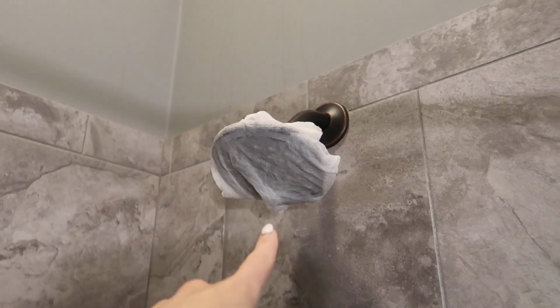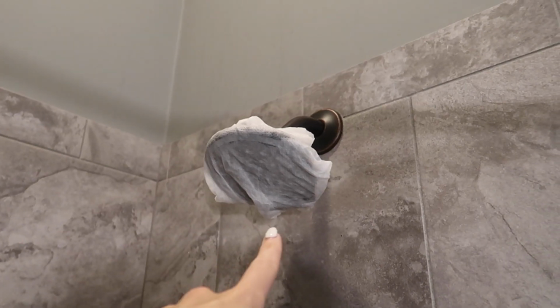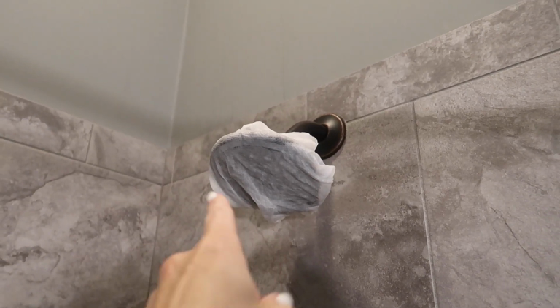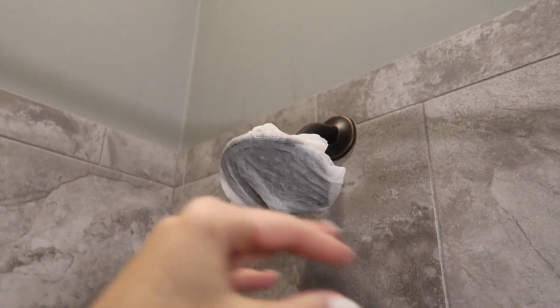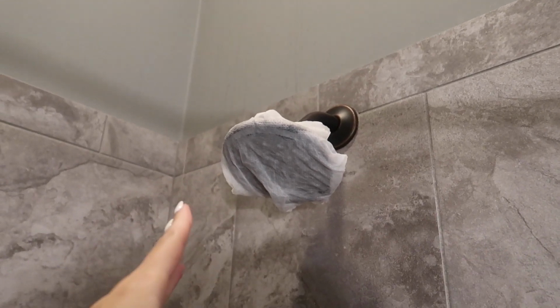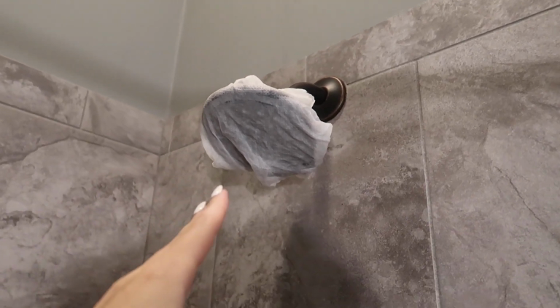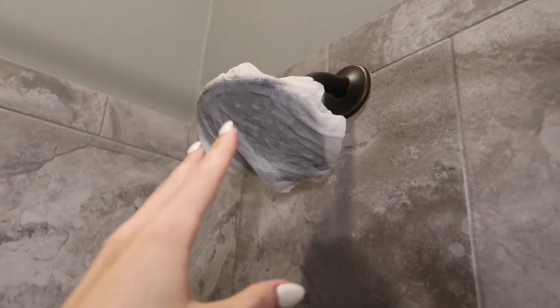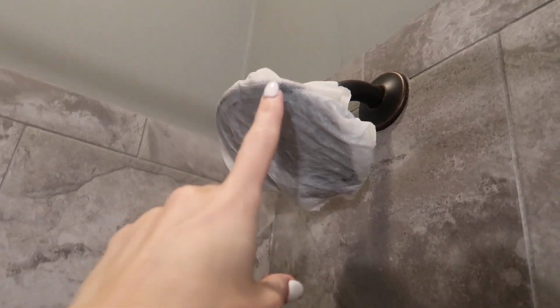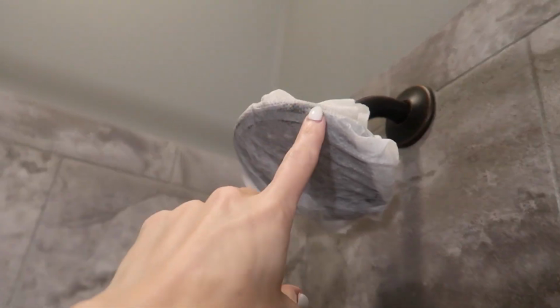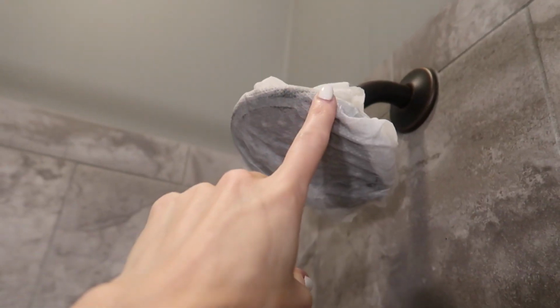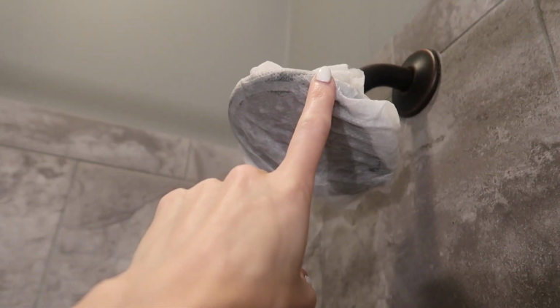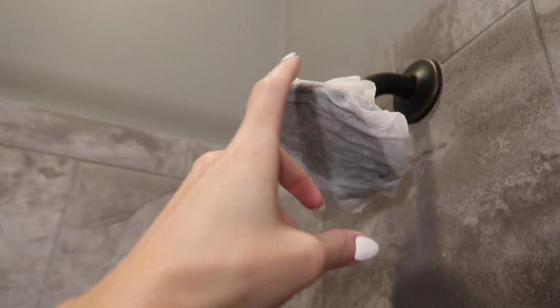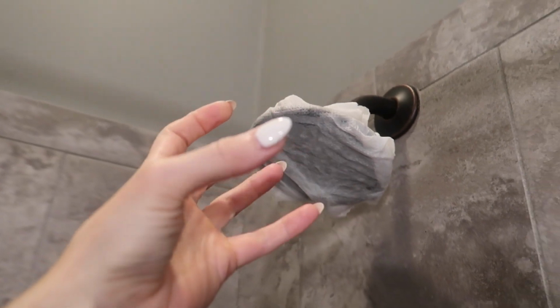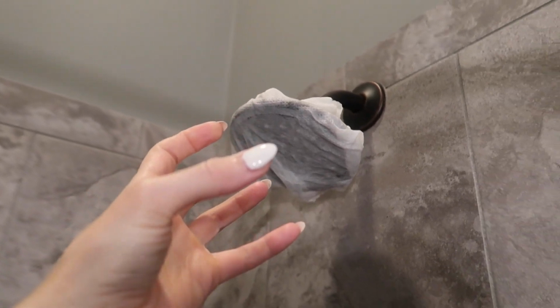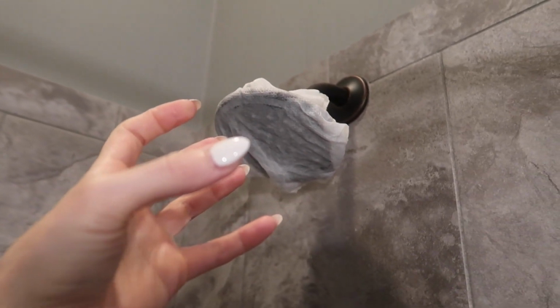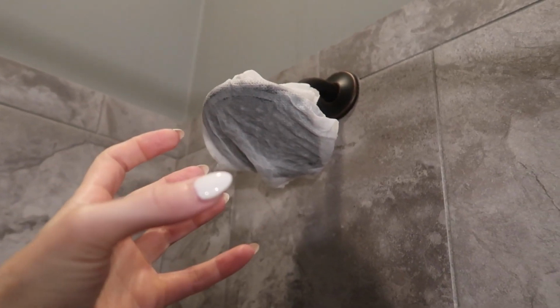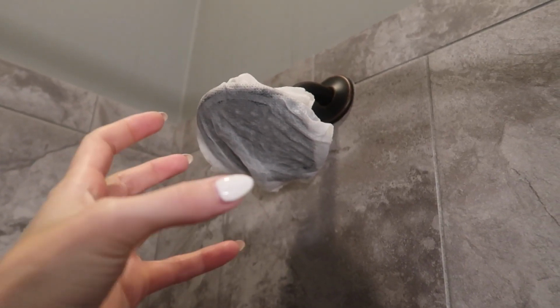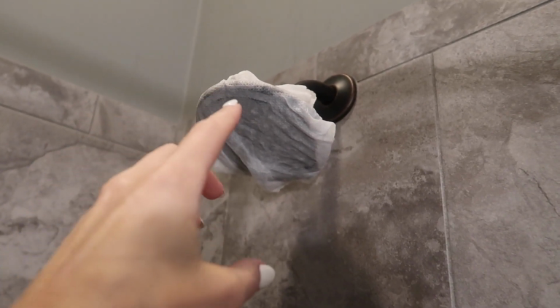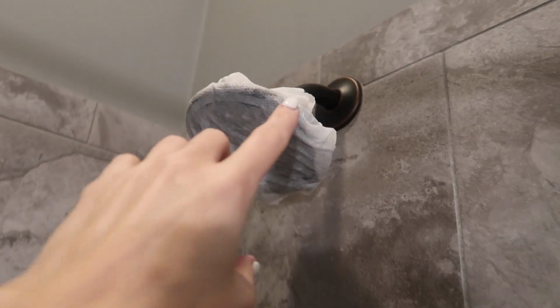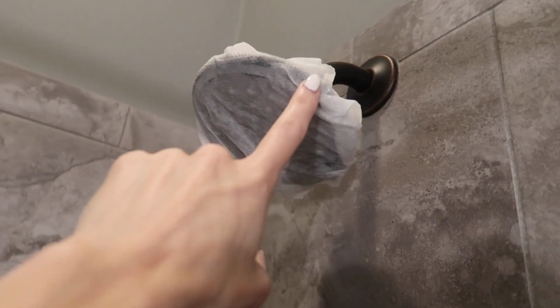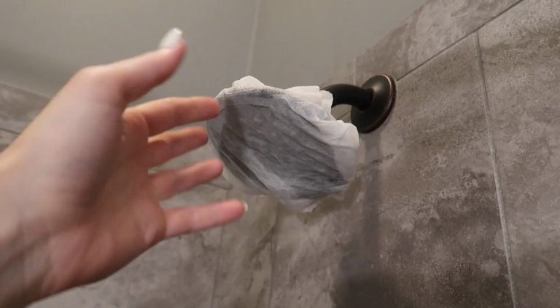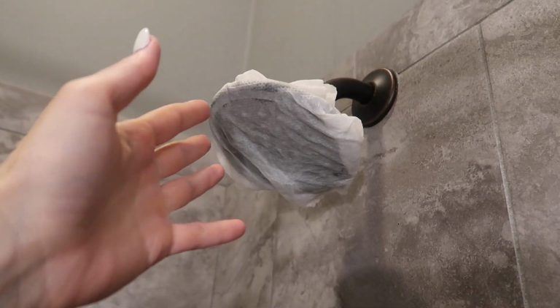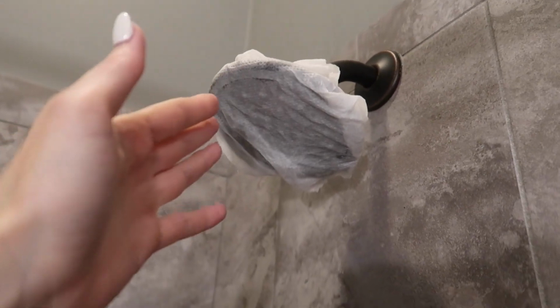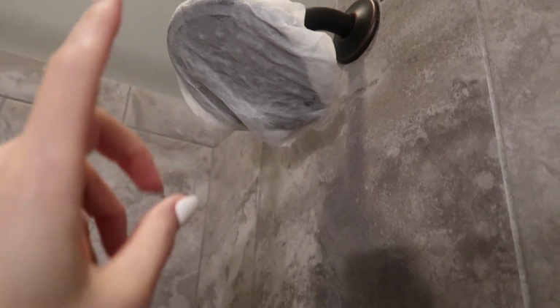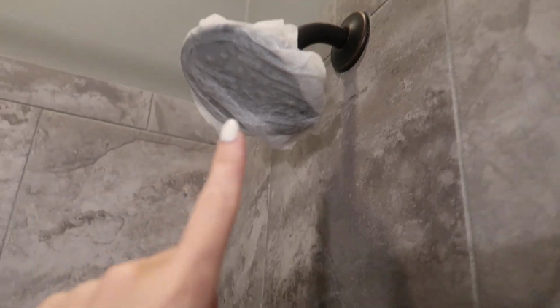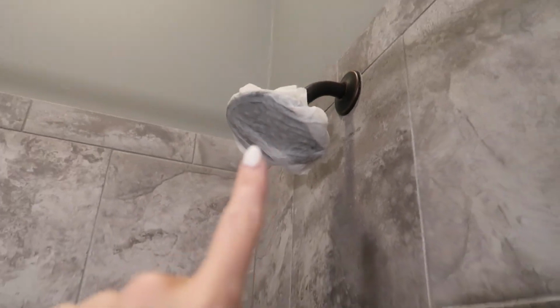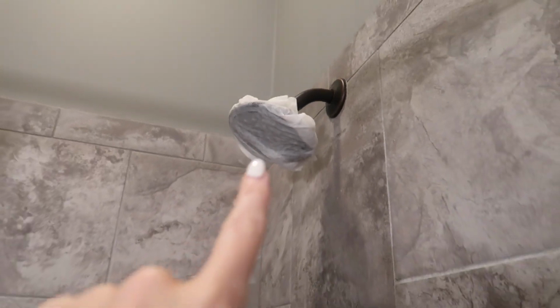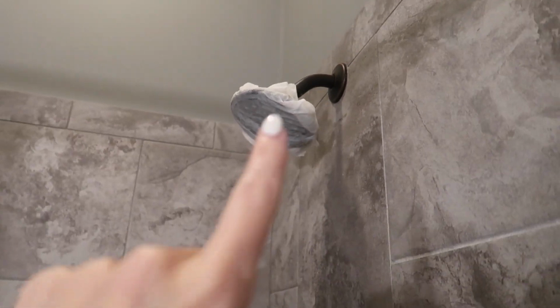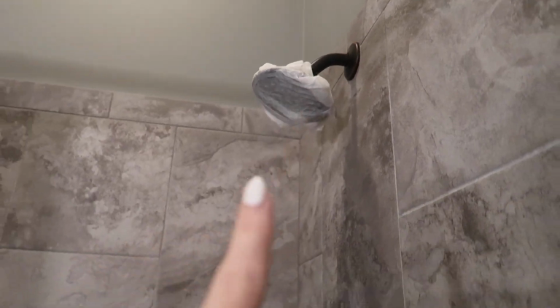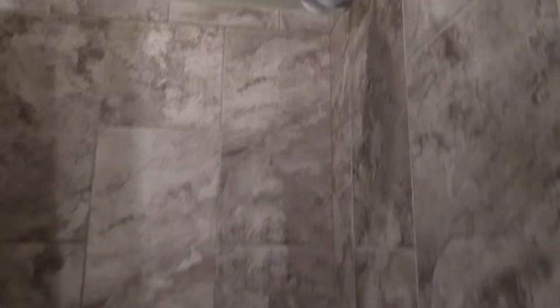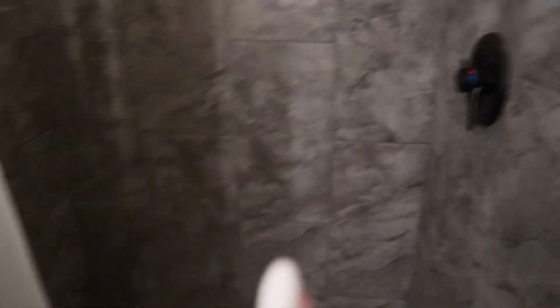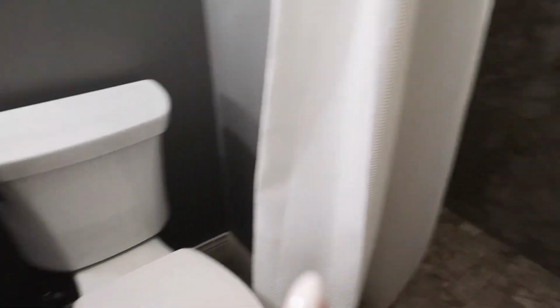Welcome back to energy and cleaning and life hacks. Have you ever thought of wrapping your shower head or your kitchen nozzle or faucet in milk and paper towels? If not, I'm going to show you why you should be doing this easy life hack right here.